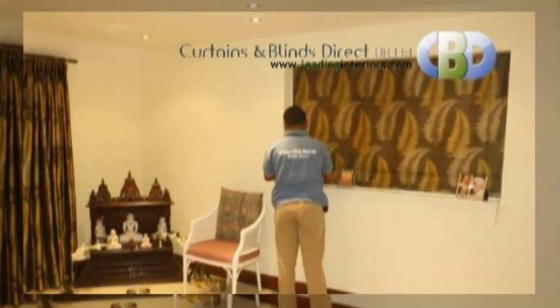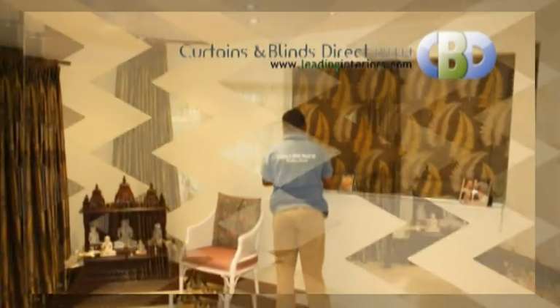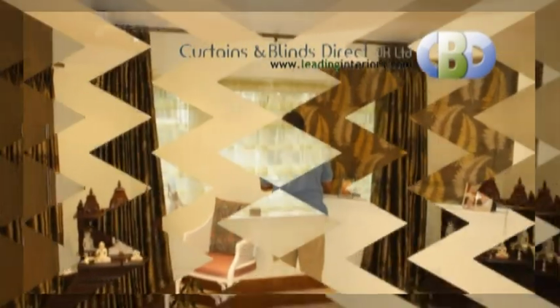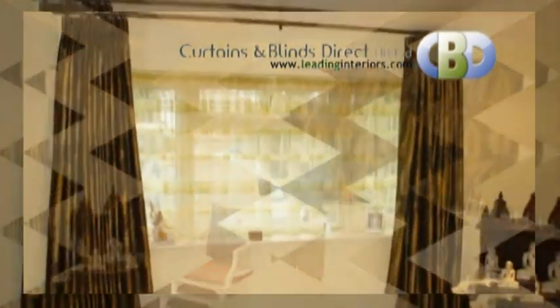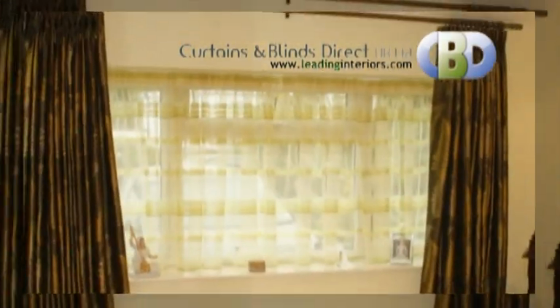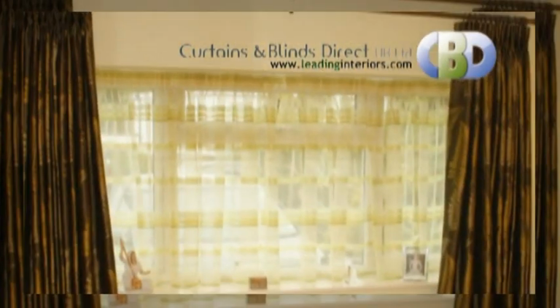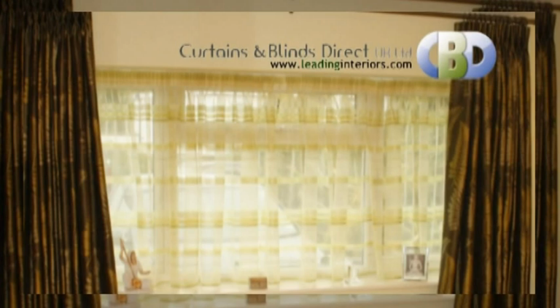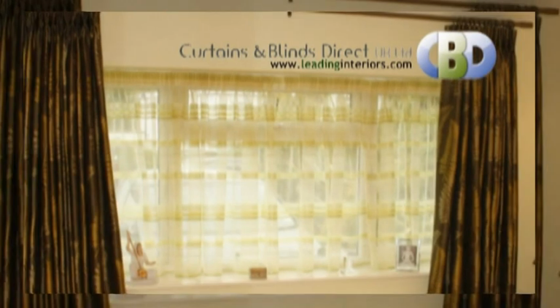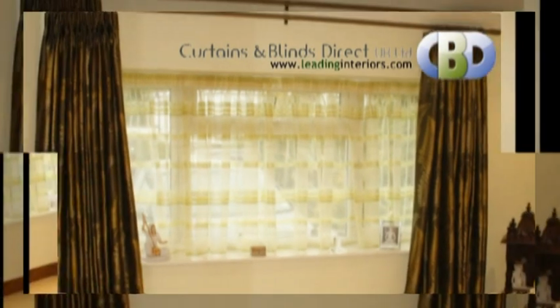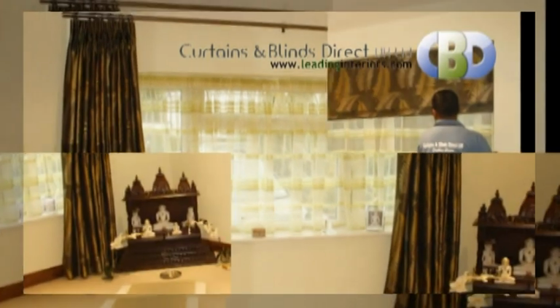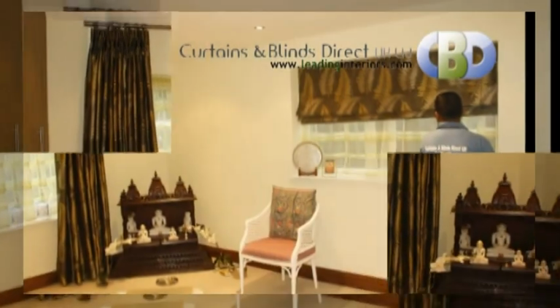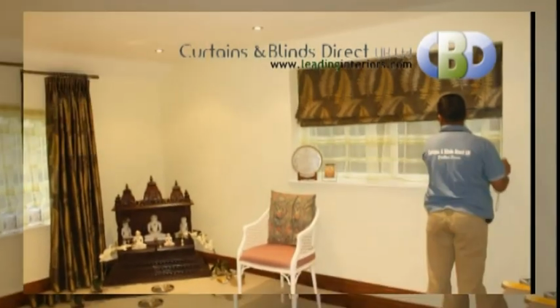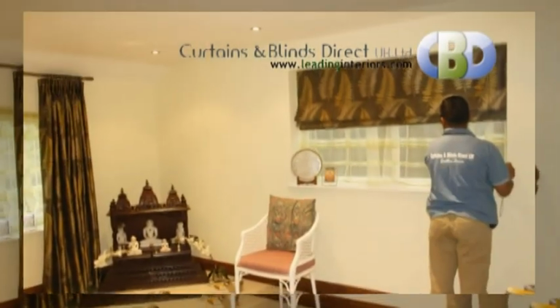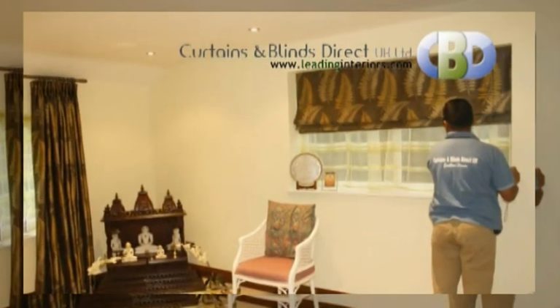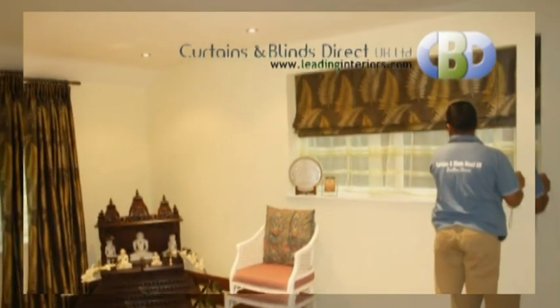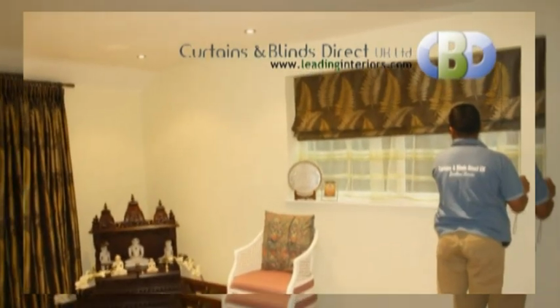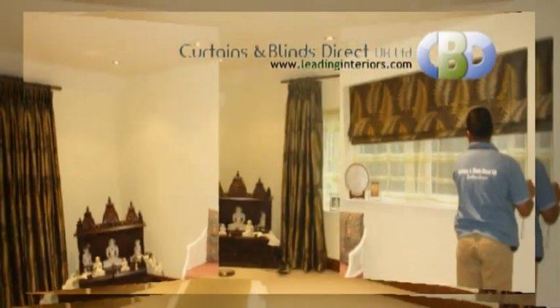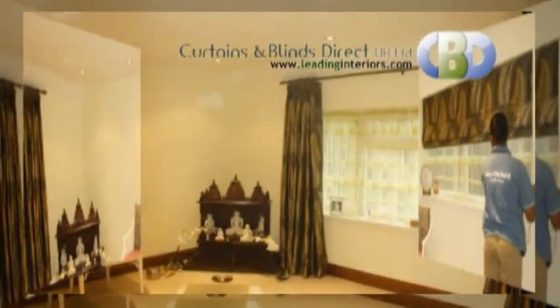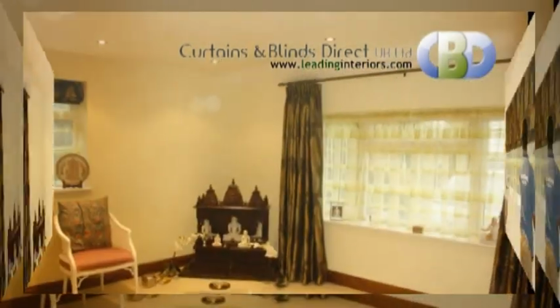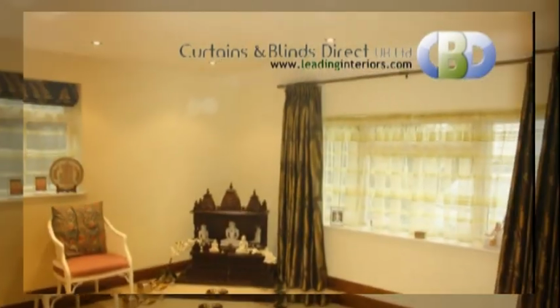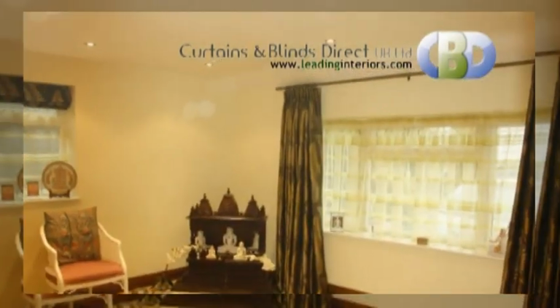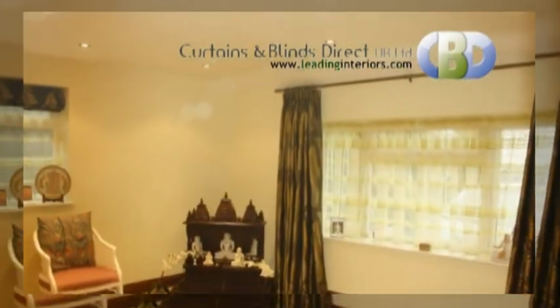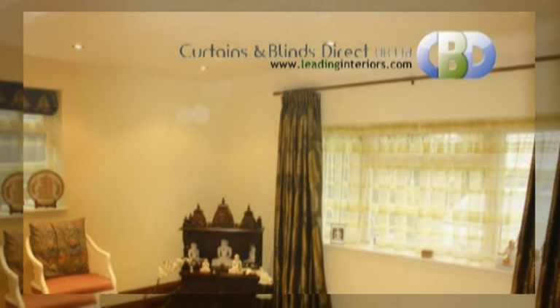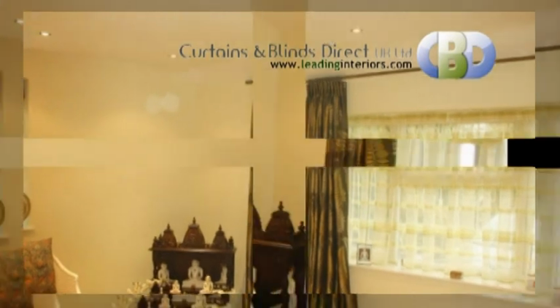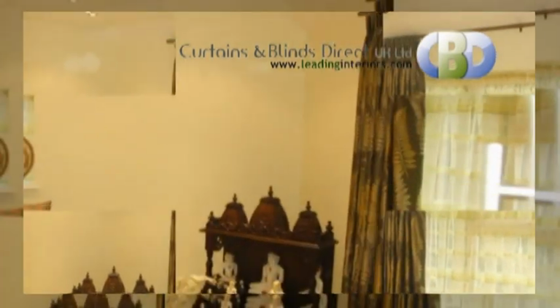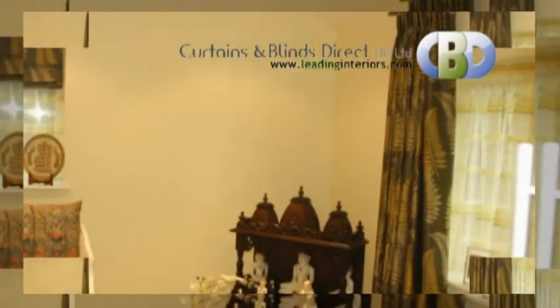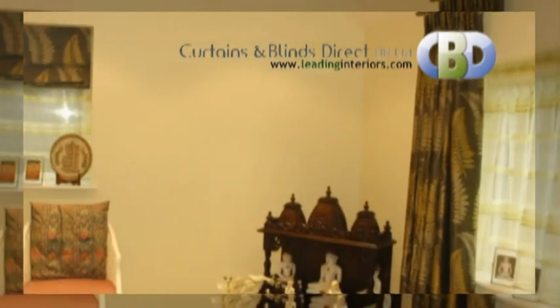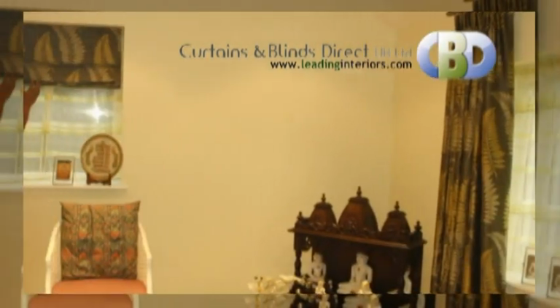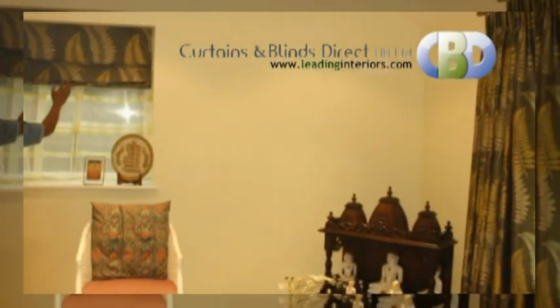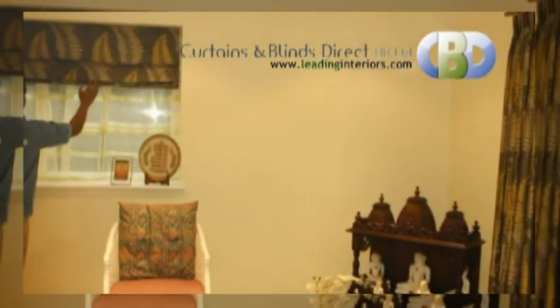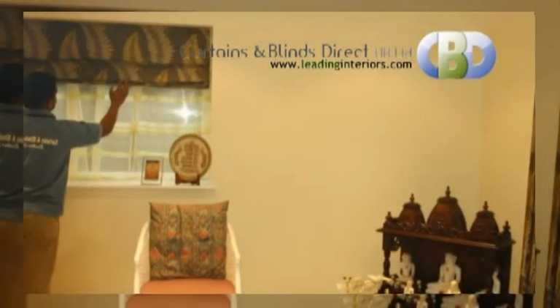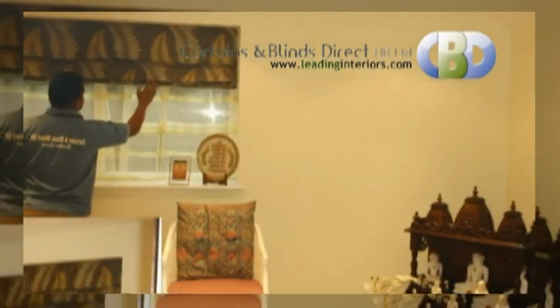Our customers choose a Roman blind and matching curtains to go with their room interior, giving a peaceful and calm environment with a modern and contemporary style.